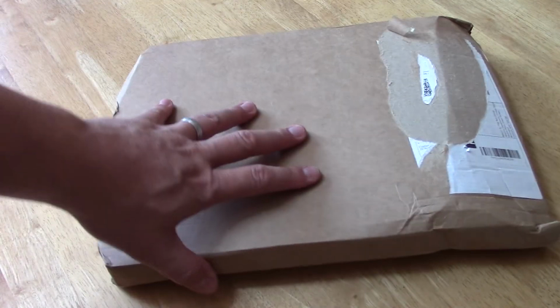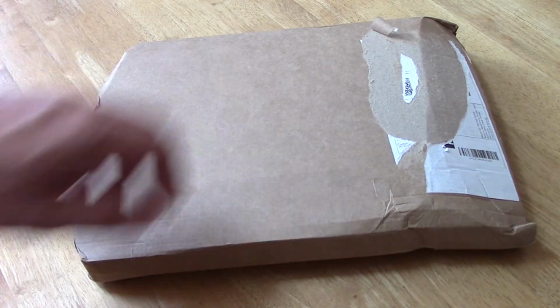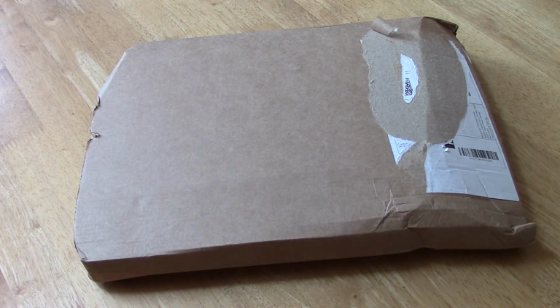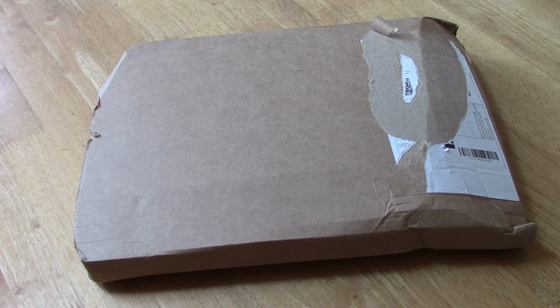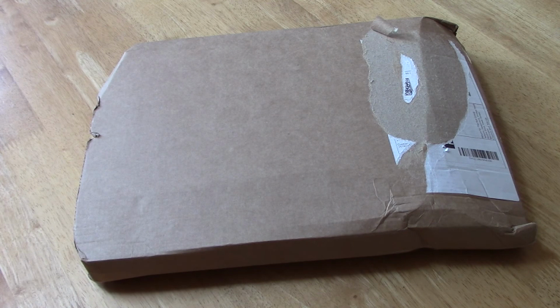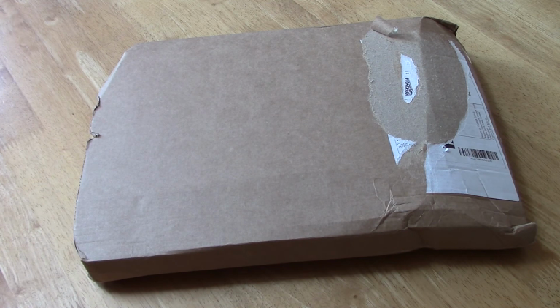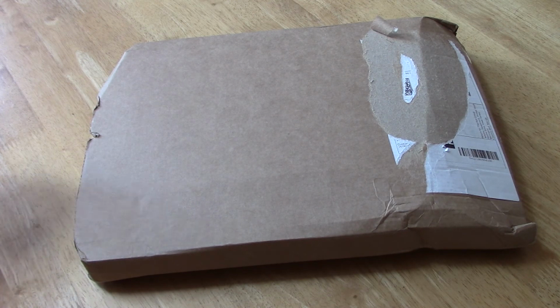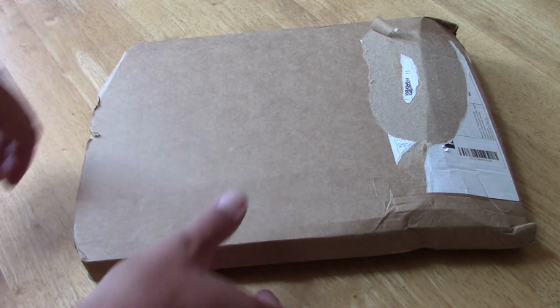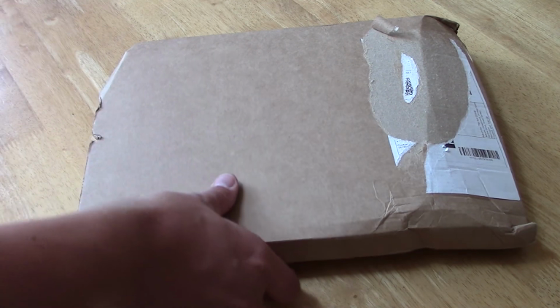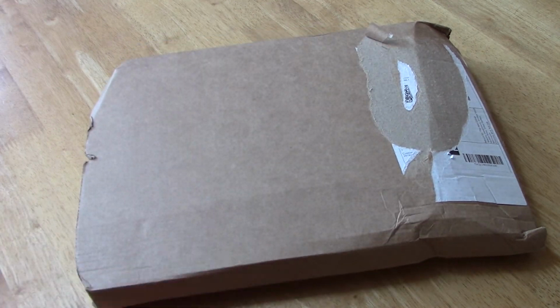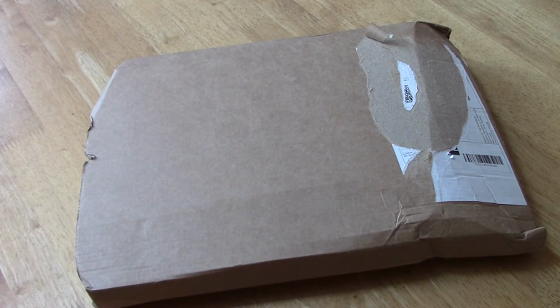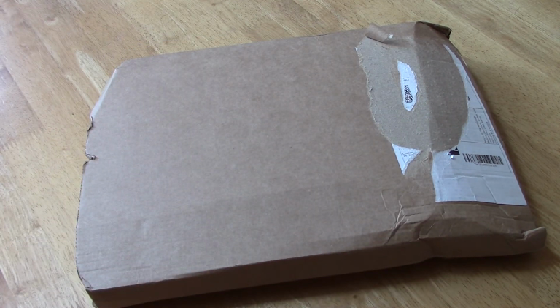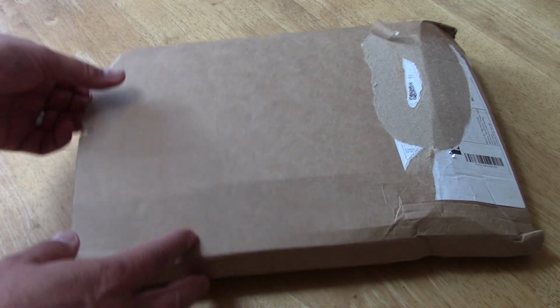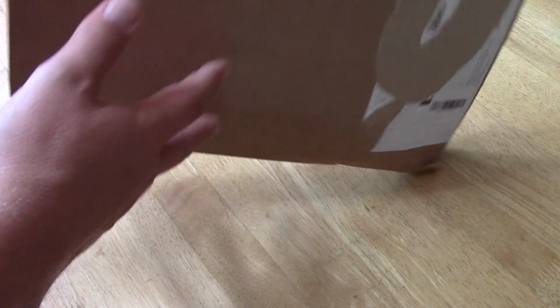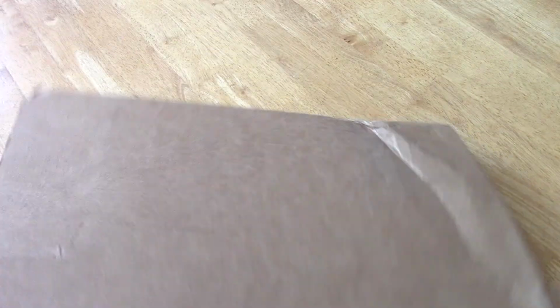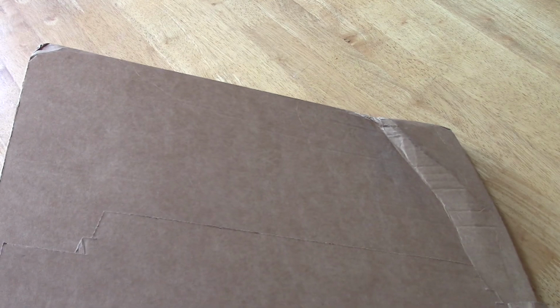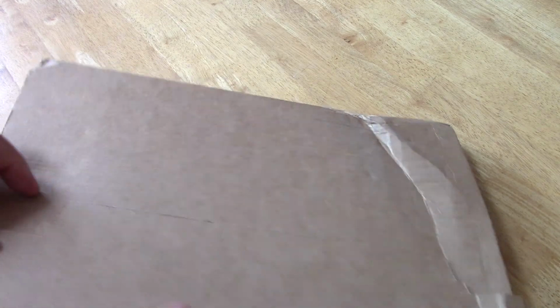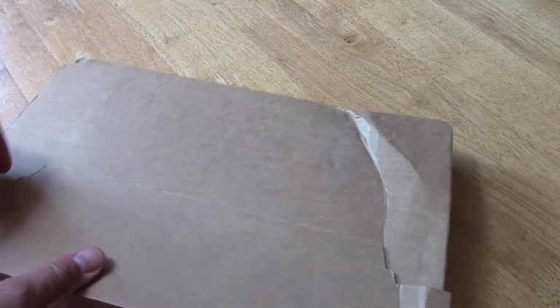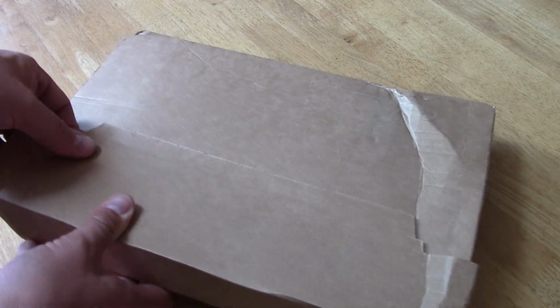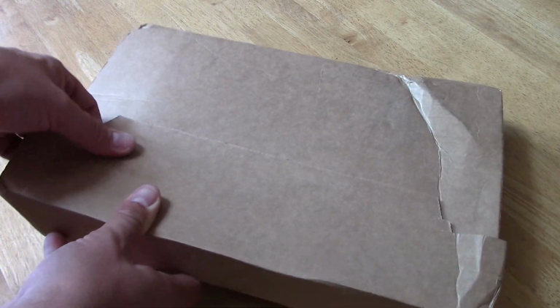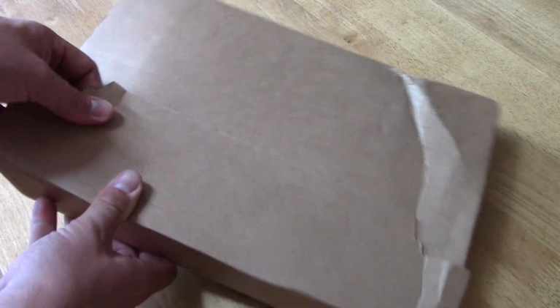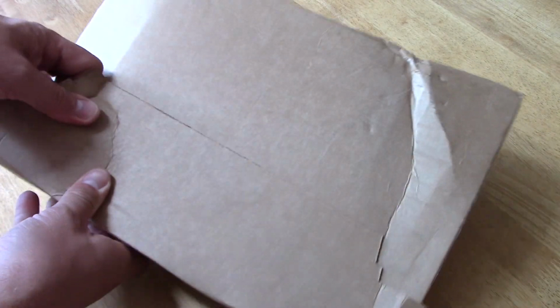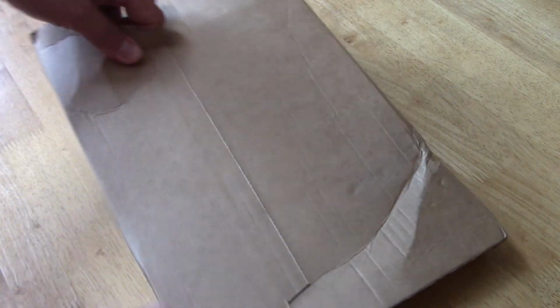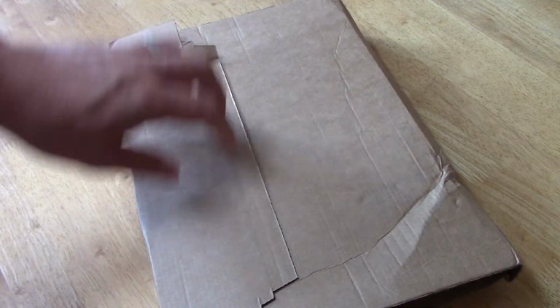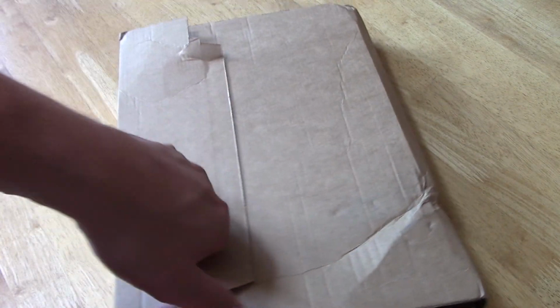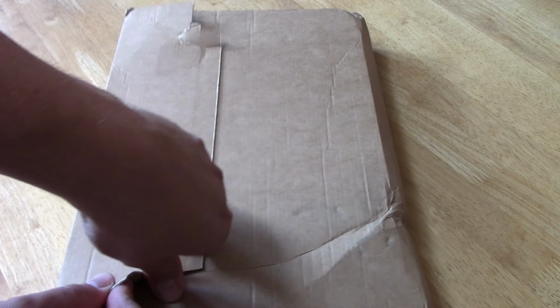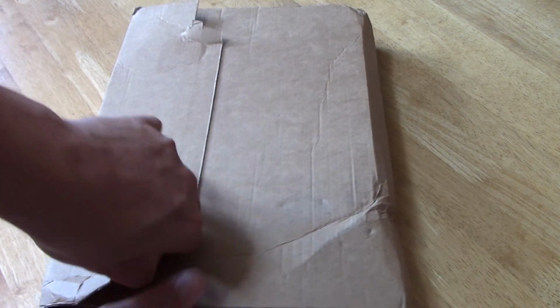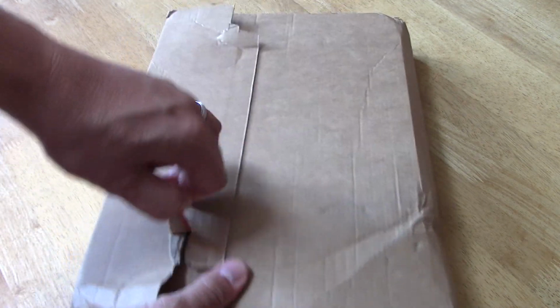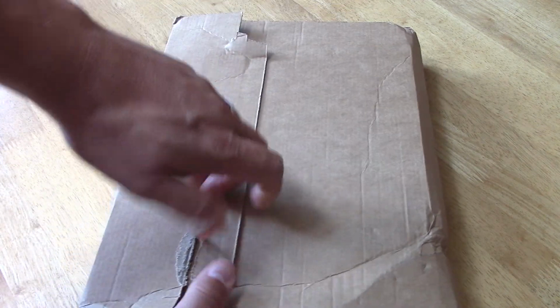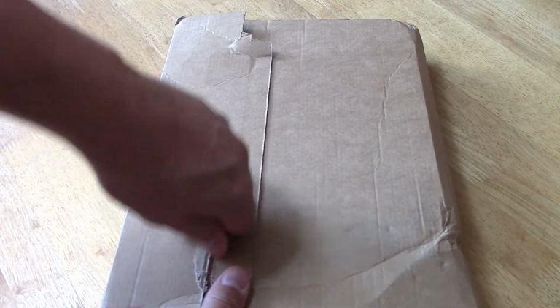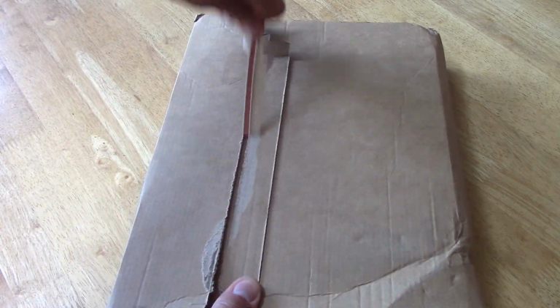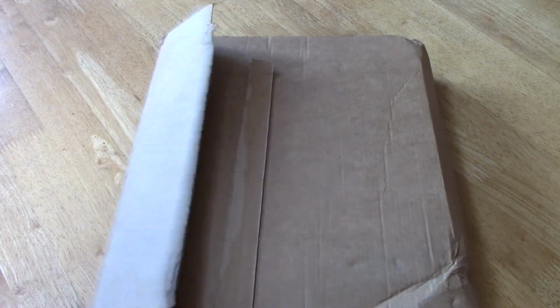Just turned up today. Full of man flu, so excuse the croaky voice. Thought I'd have a crack open with this. Pre-ordered it, so it's a wife day. Daughter's been banging on about this, so let's have a look.